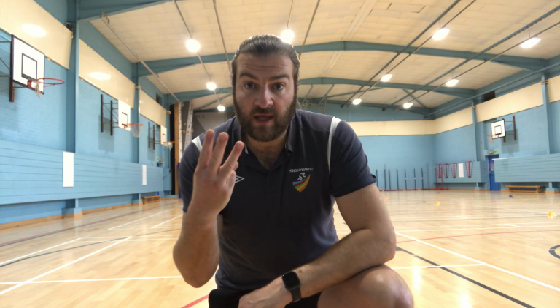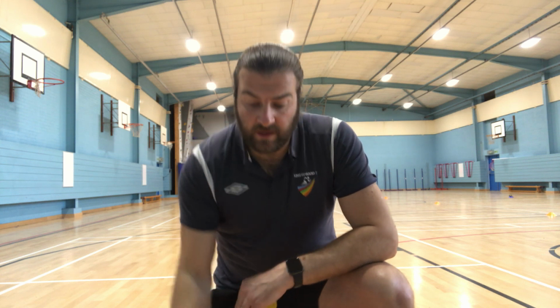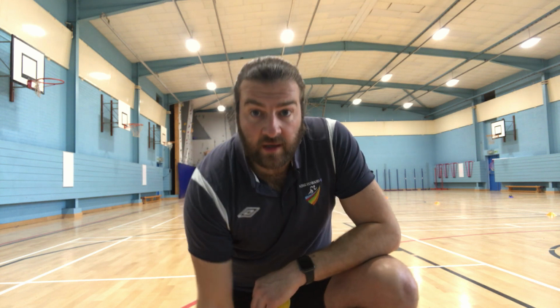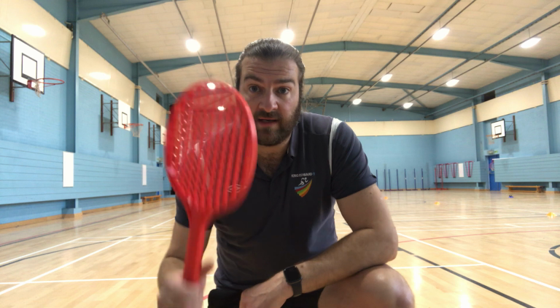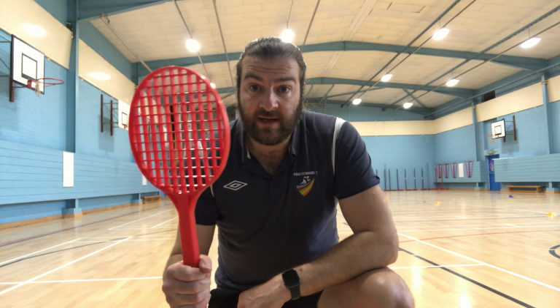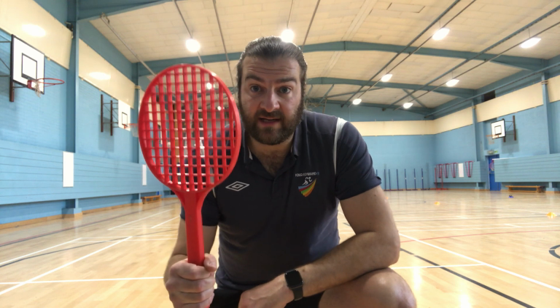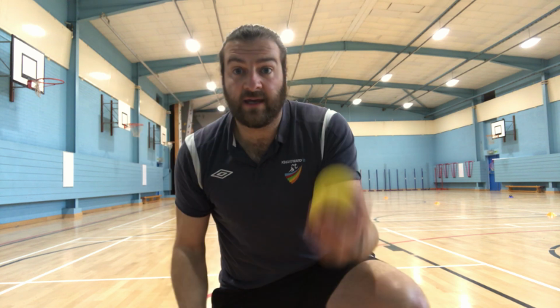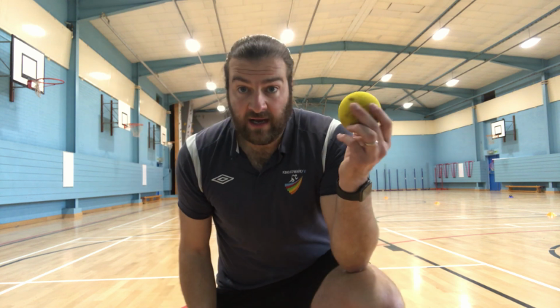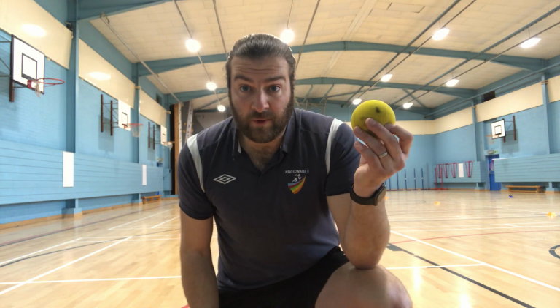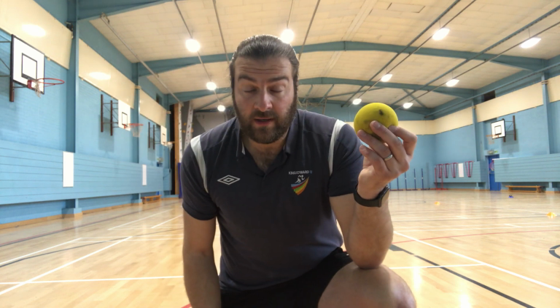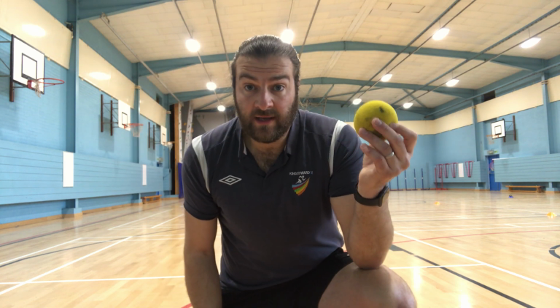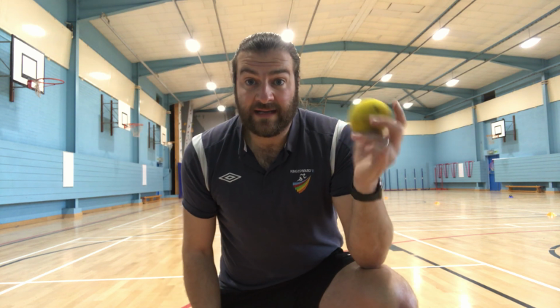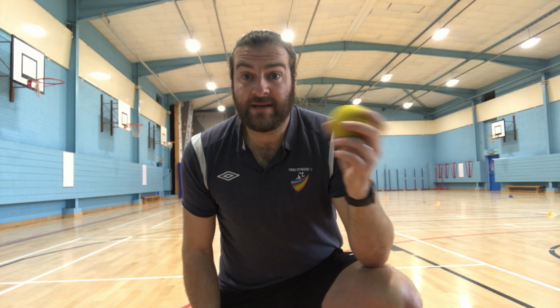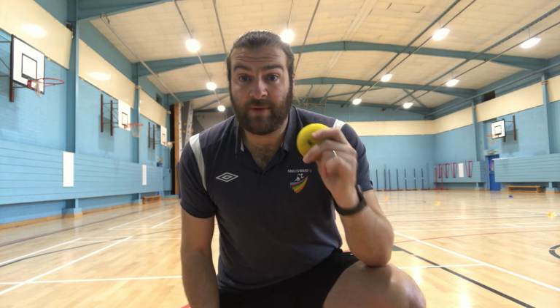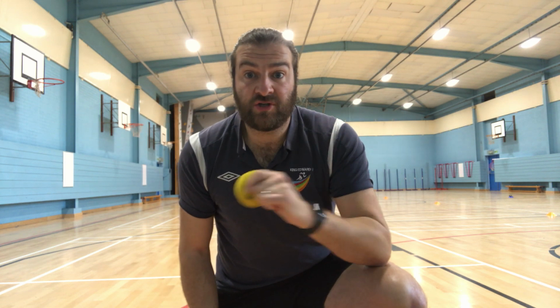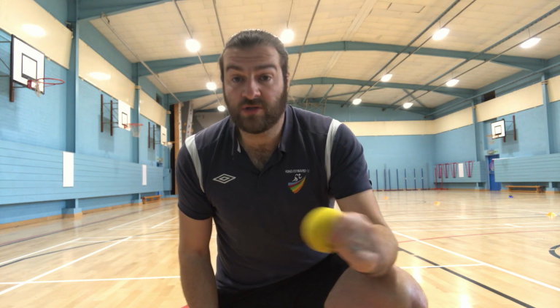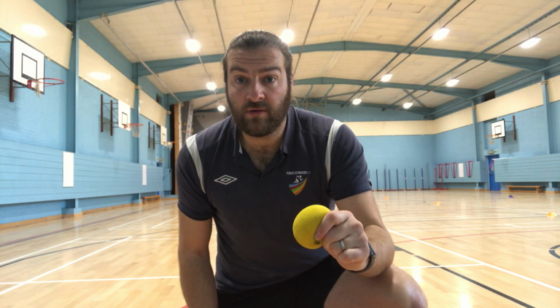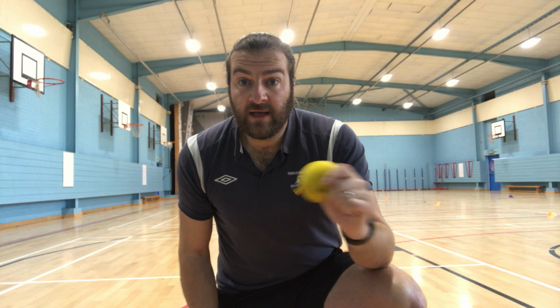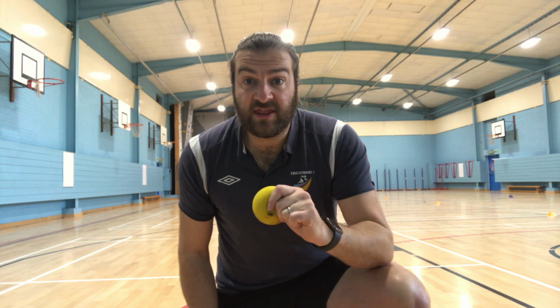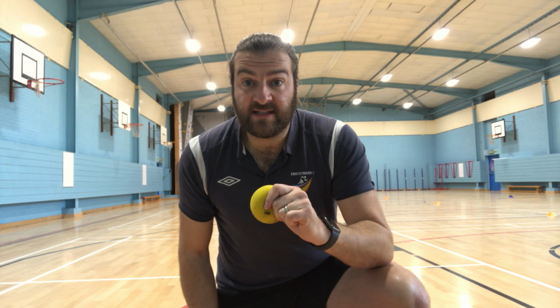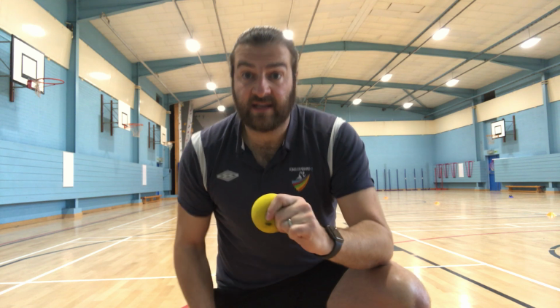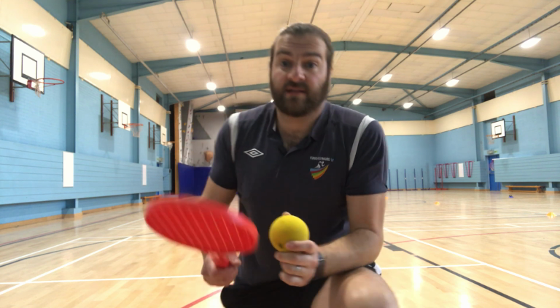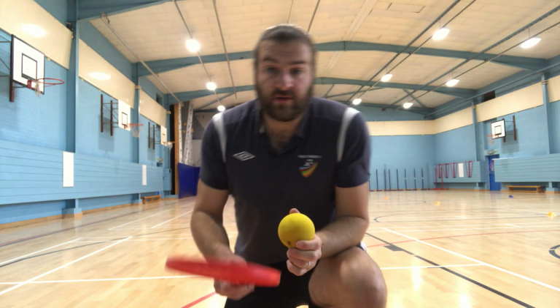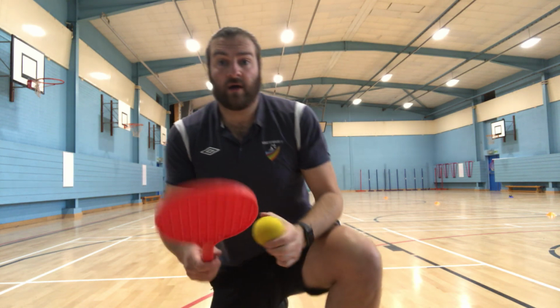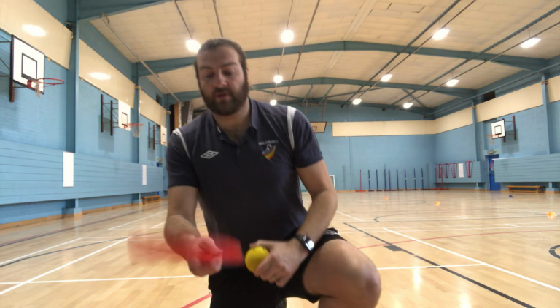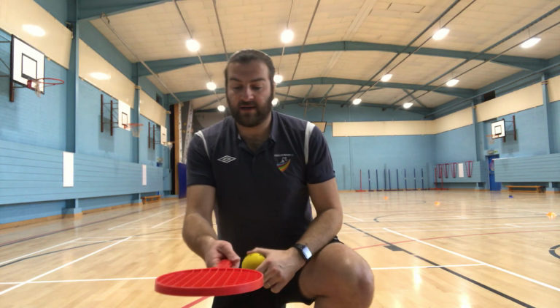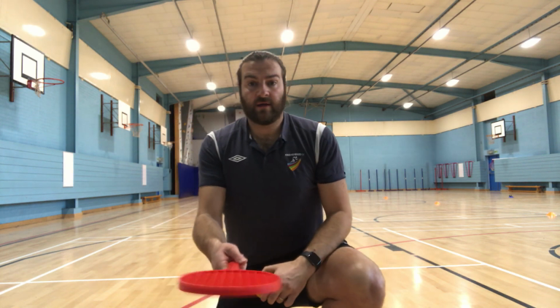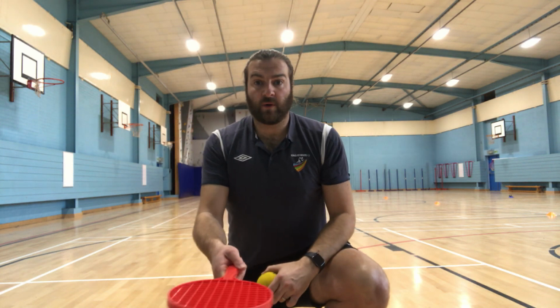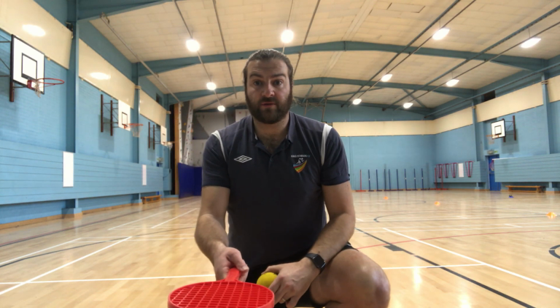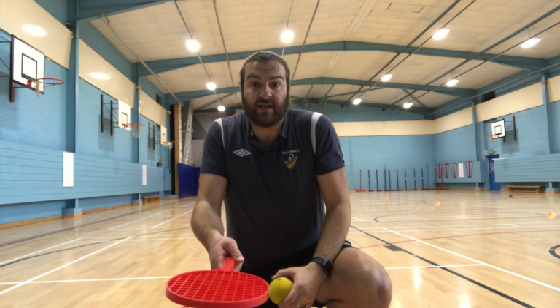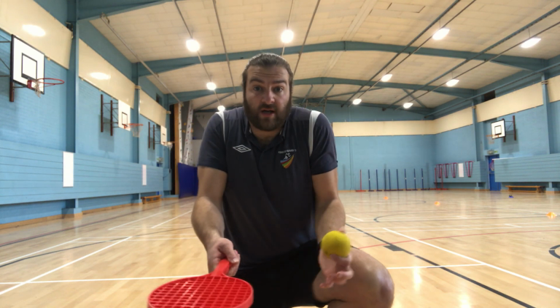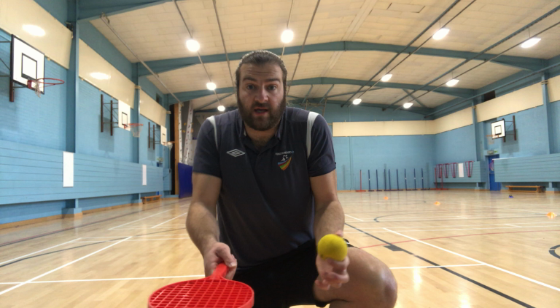The third one: you need a tennis racket and a ball, and it's how many keepy uppies you can do in 30 seconds. You want to have the racket with one hand or two hands — it's totally up to you.